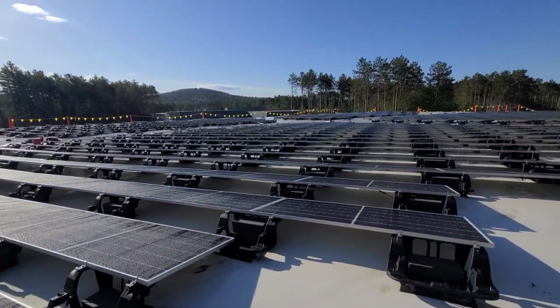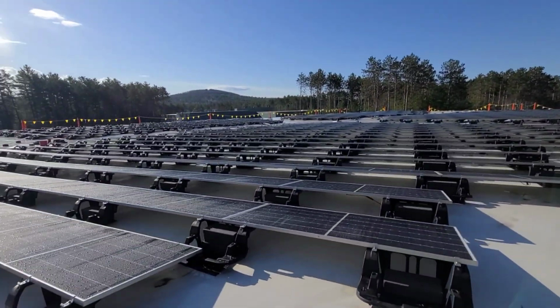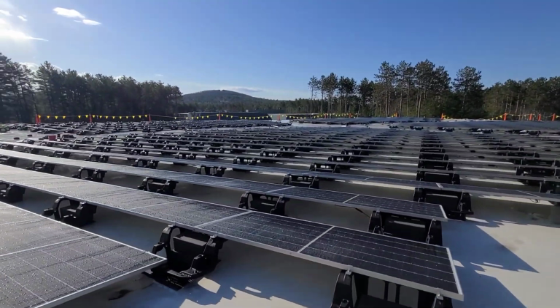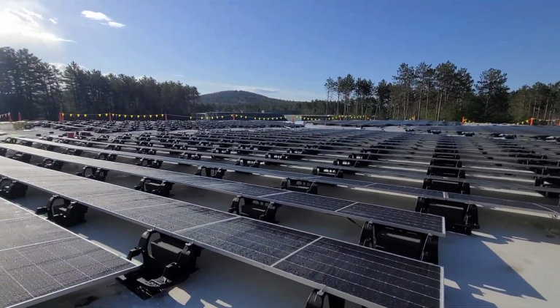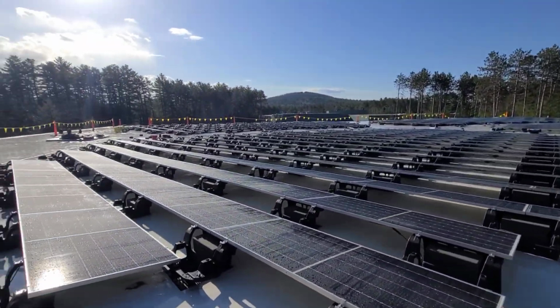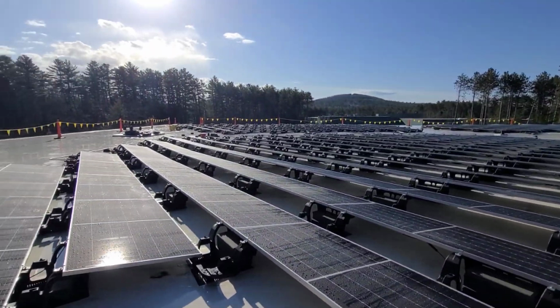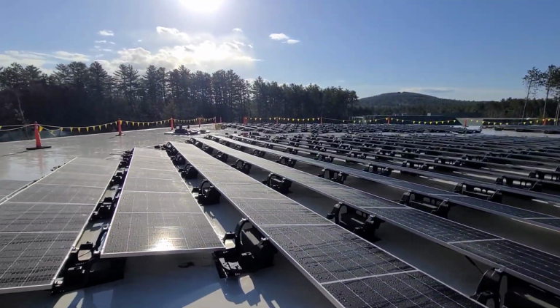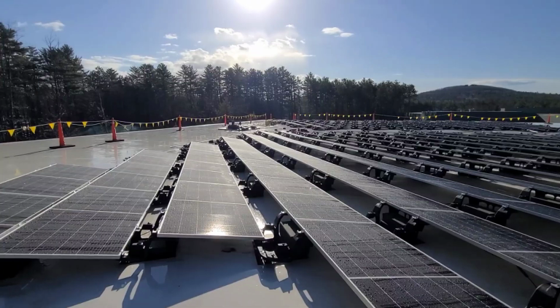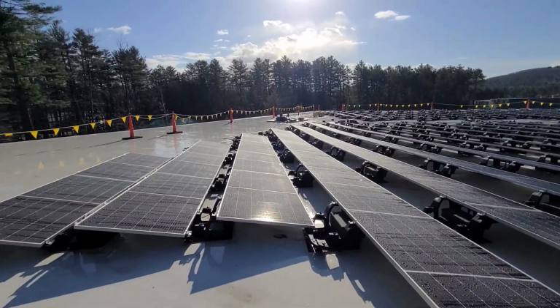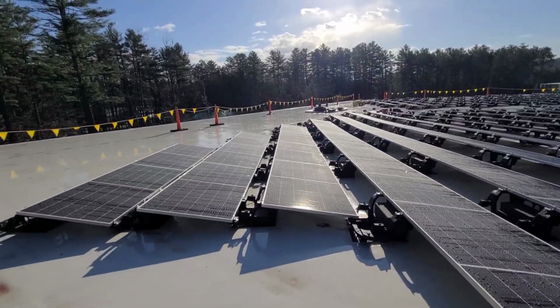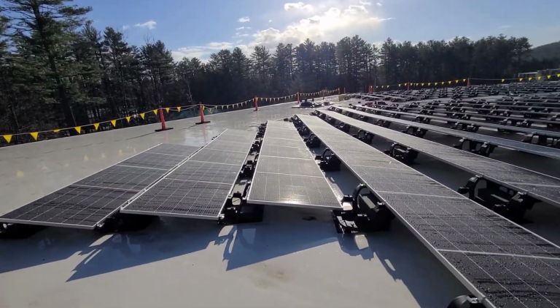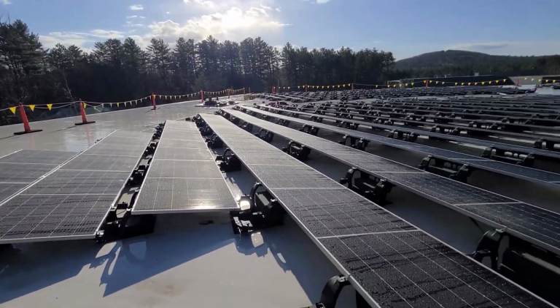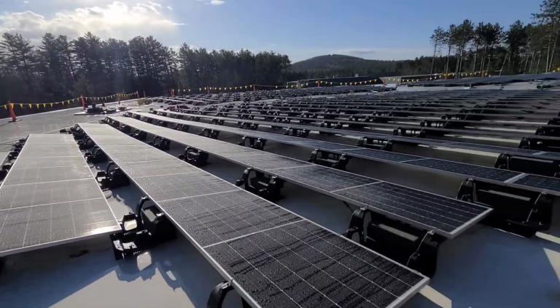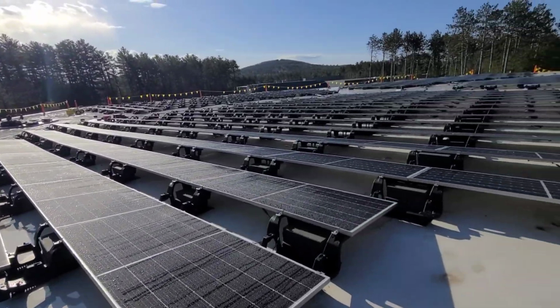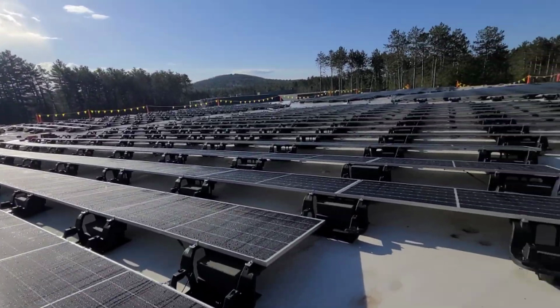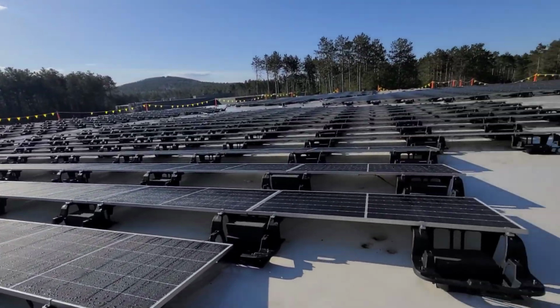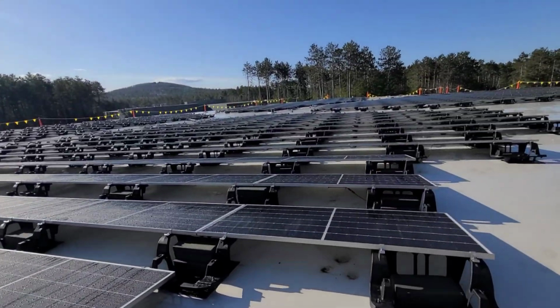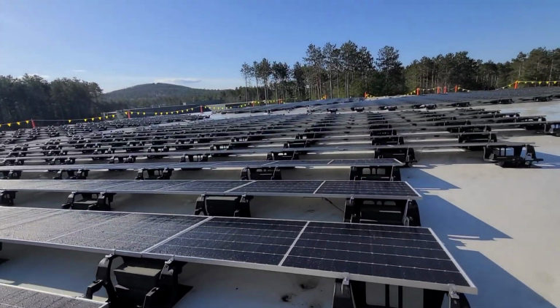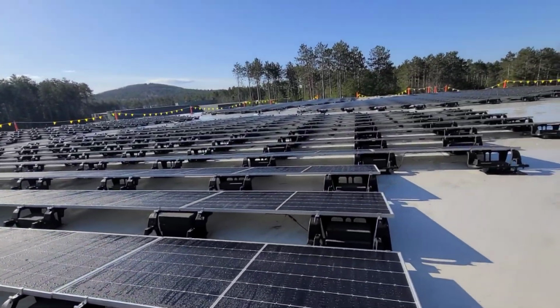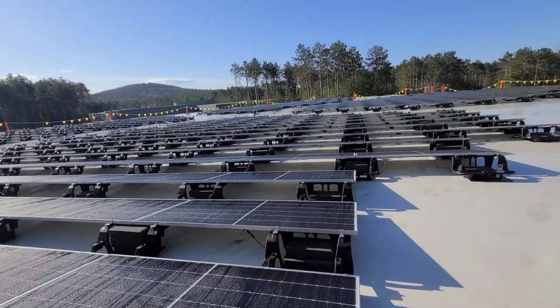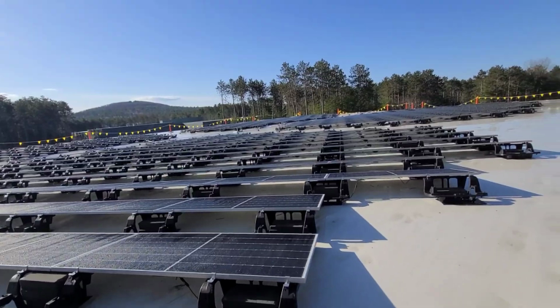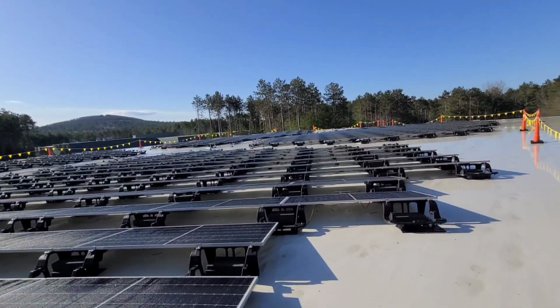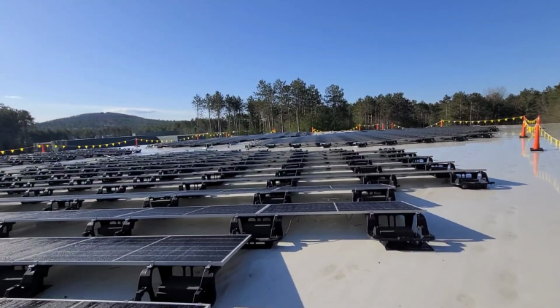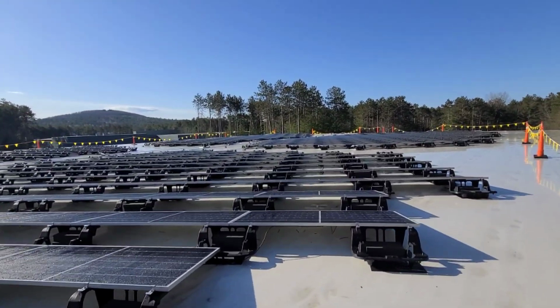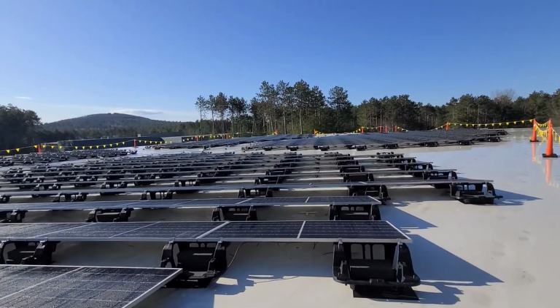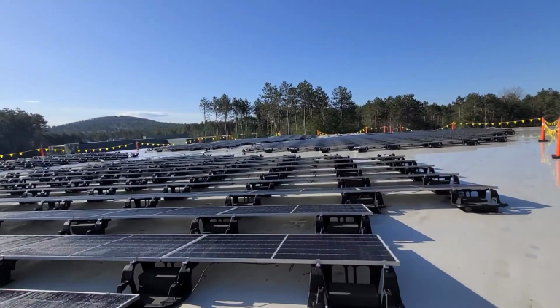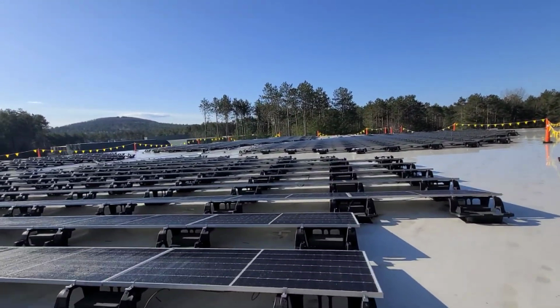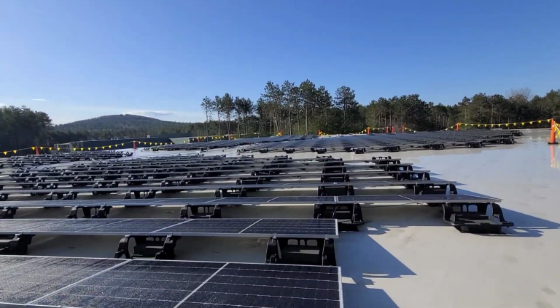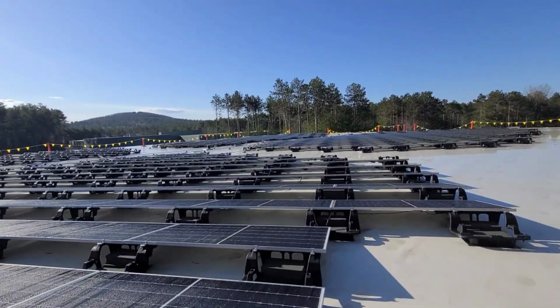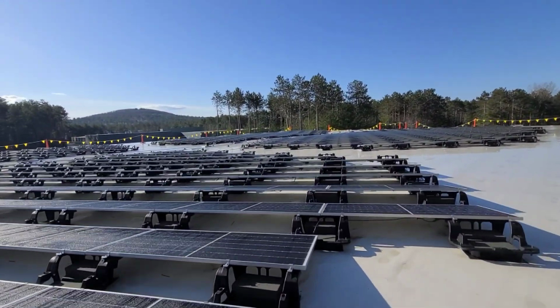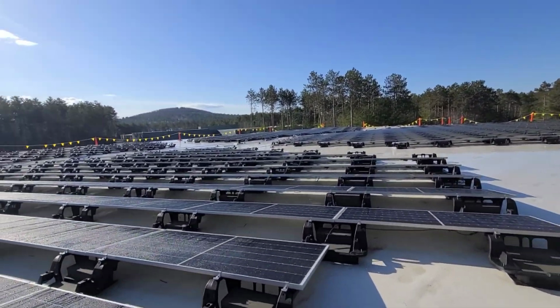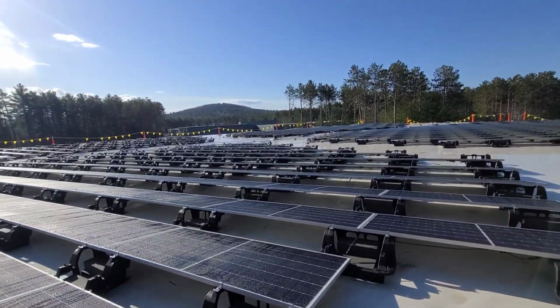This thing is going to produce a ton of power and we're almost done. We're just finishing making all the connections for the strings and everything, and should be done in the next few days.